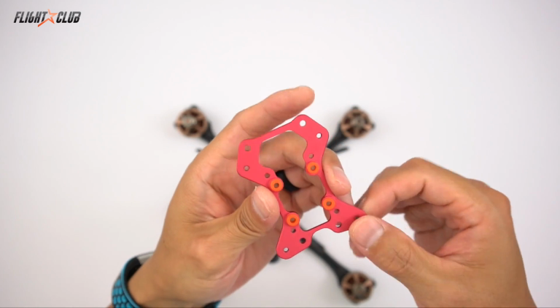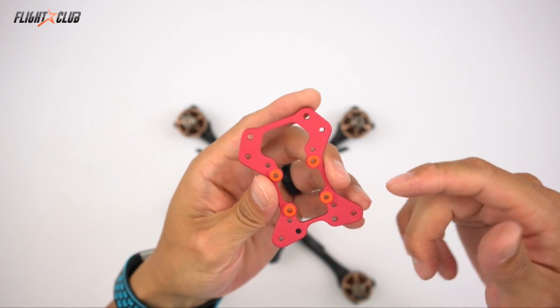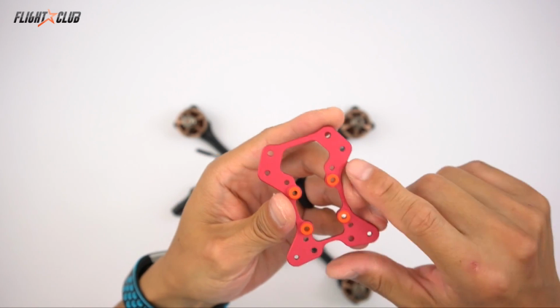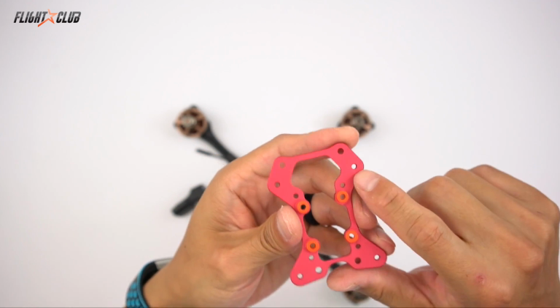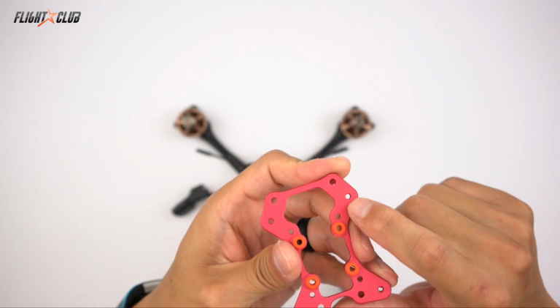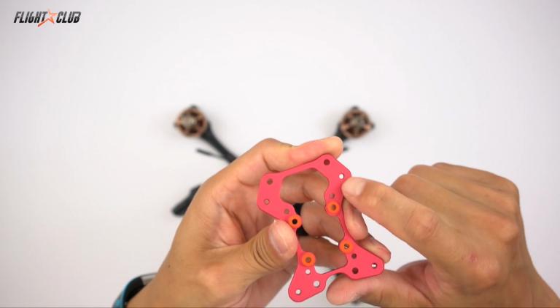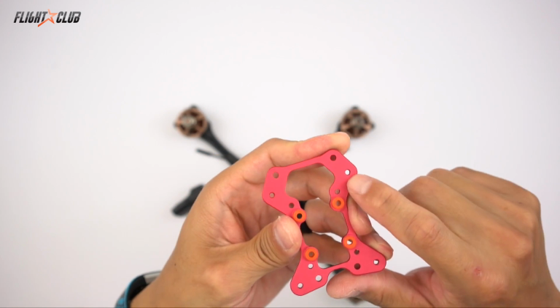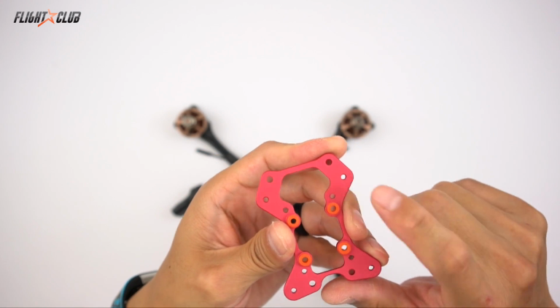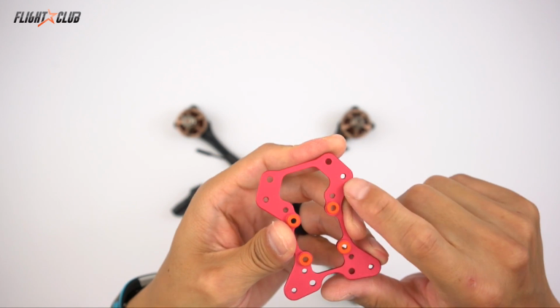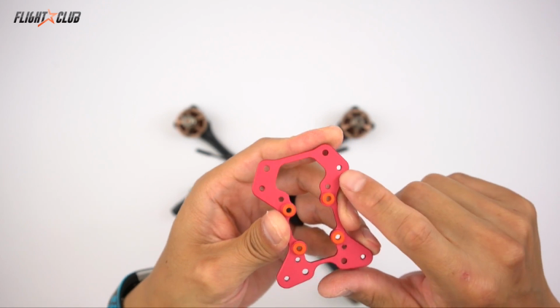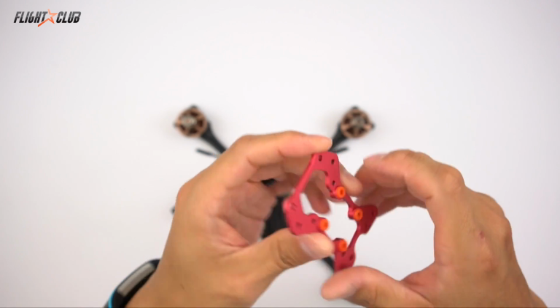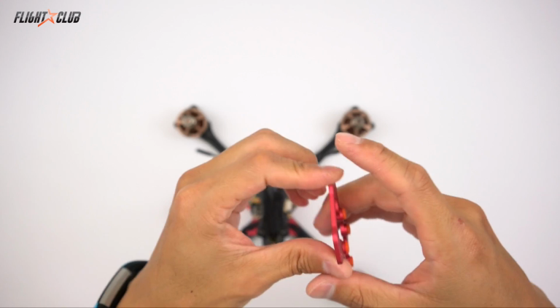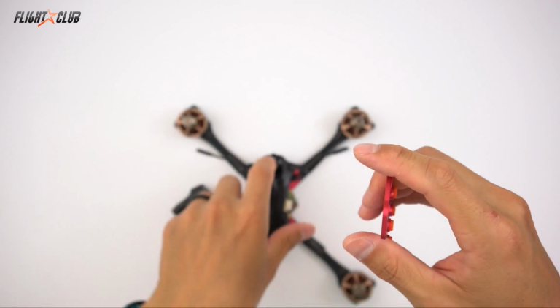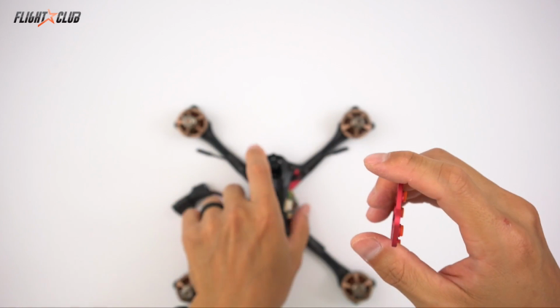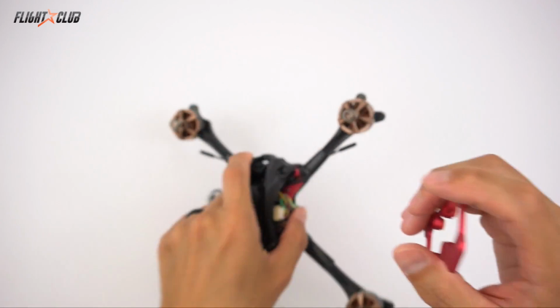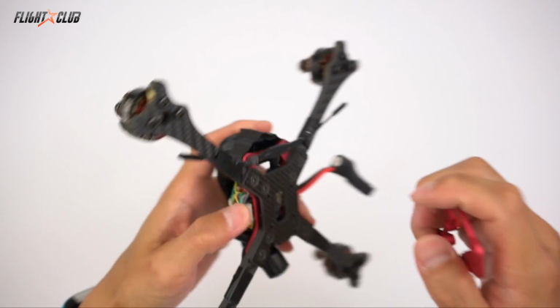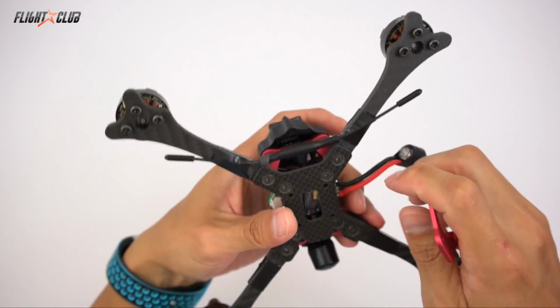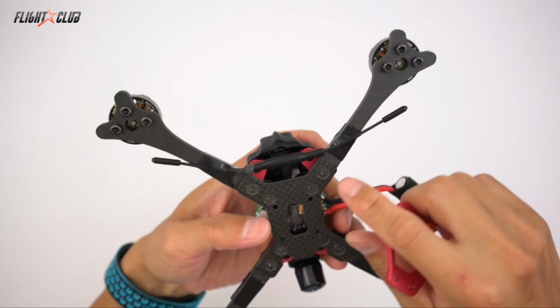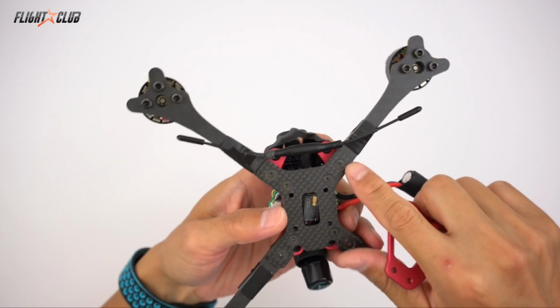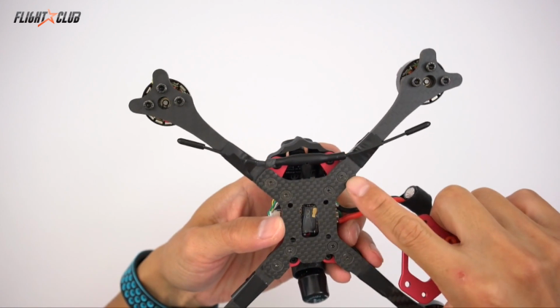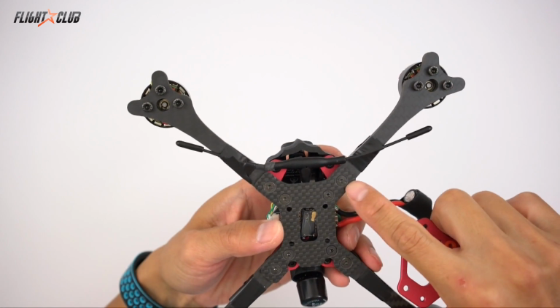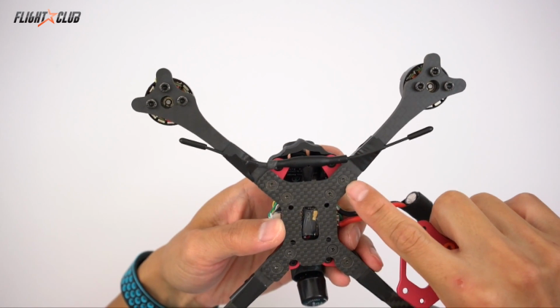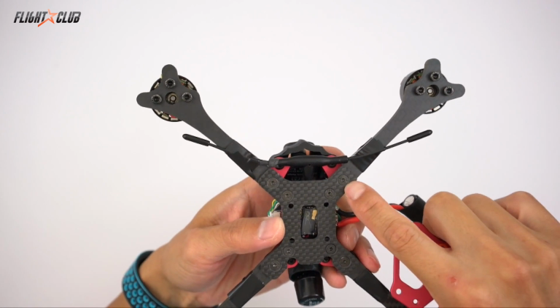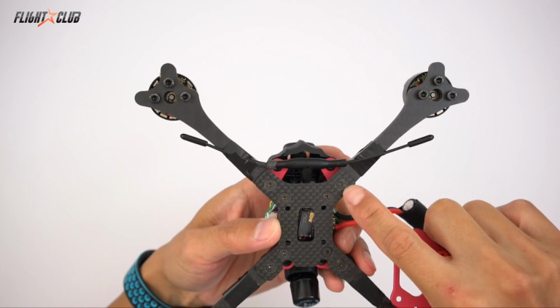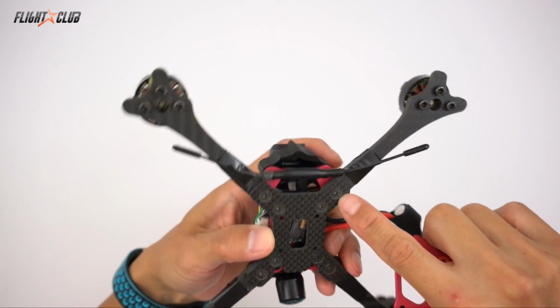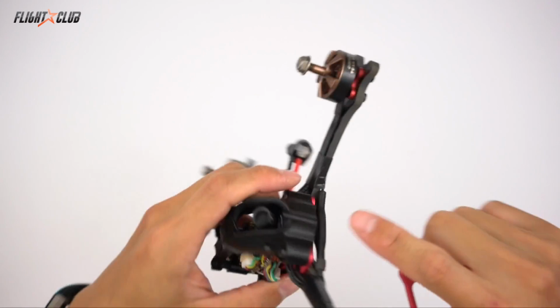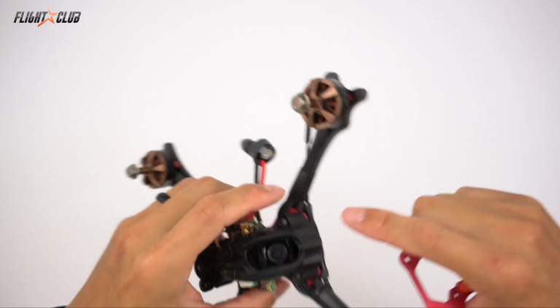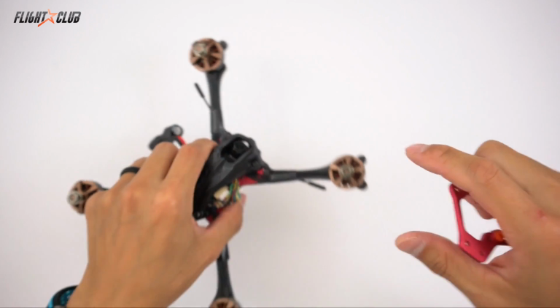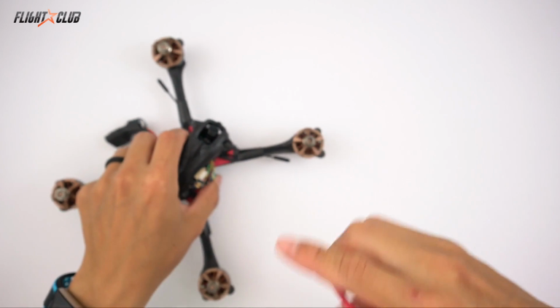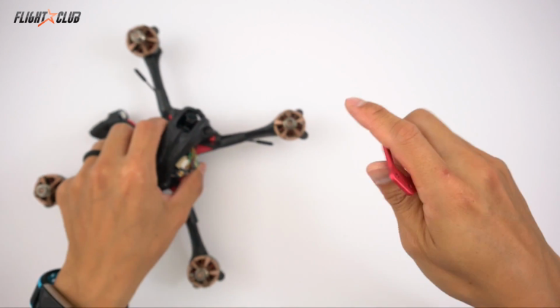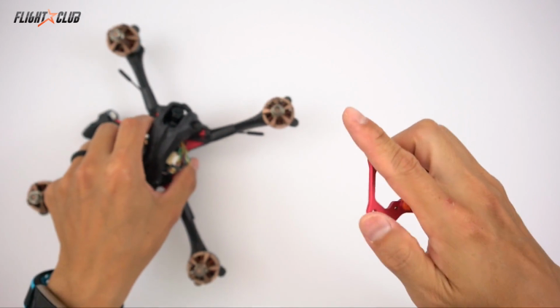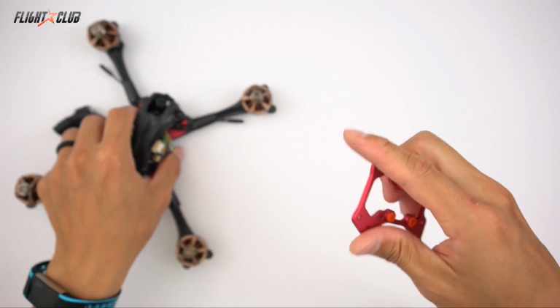It also has threaded holes for the motor screws. This makes mounting and swapping arms super easy because you just screw these flat head screws right into the nucleus plate and then you're good to go.